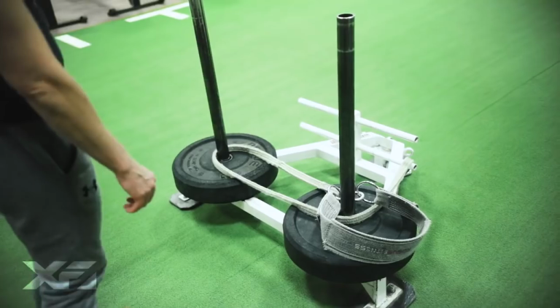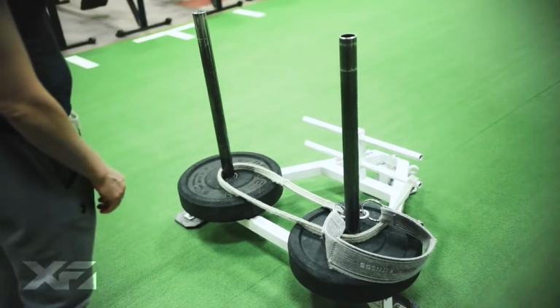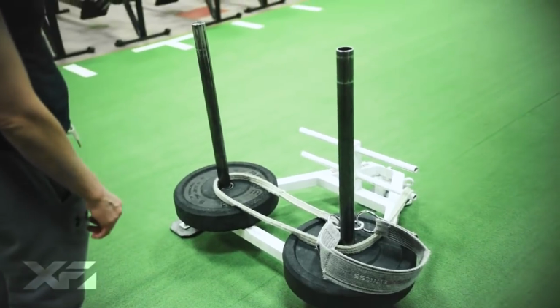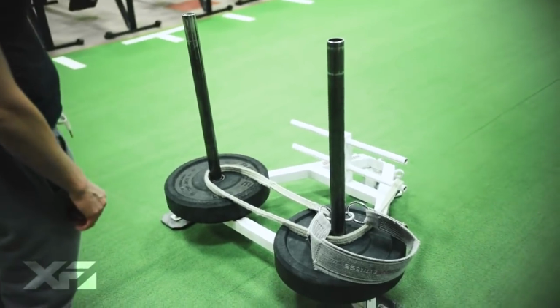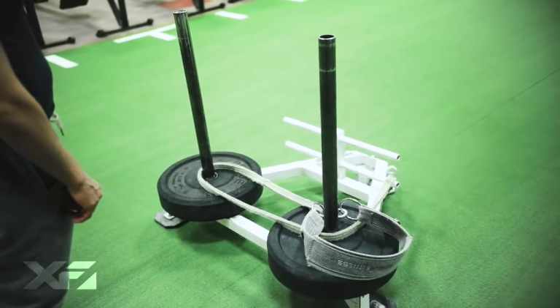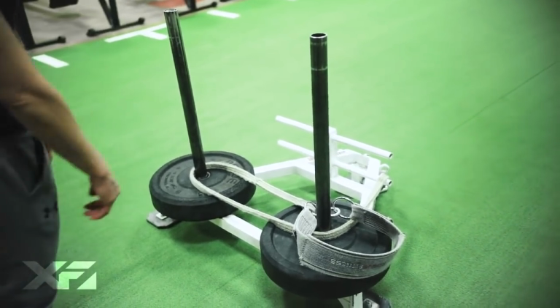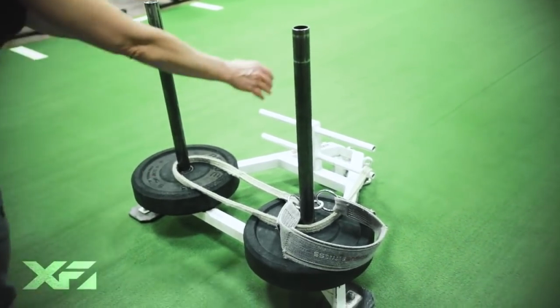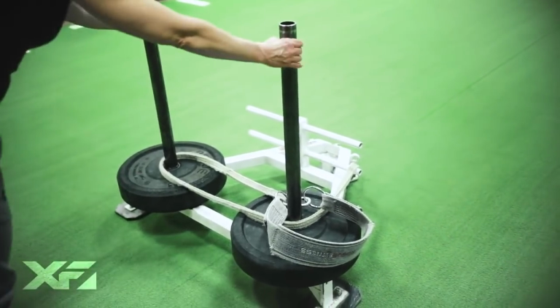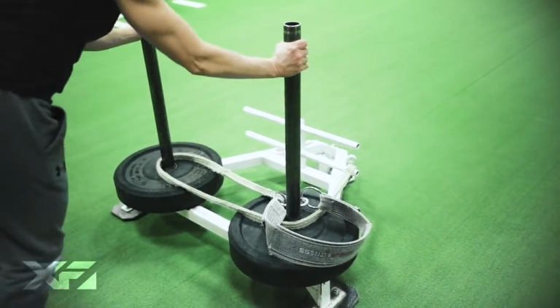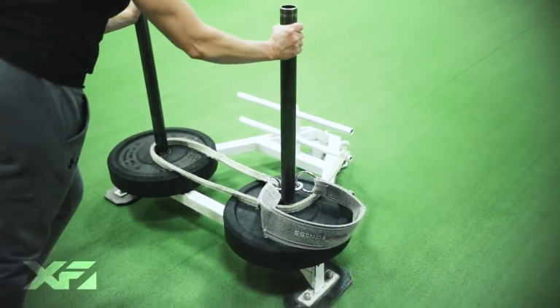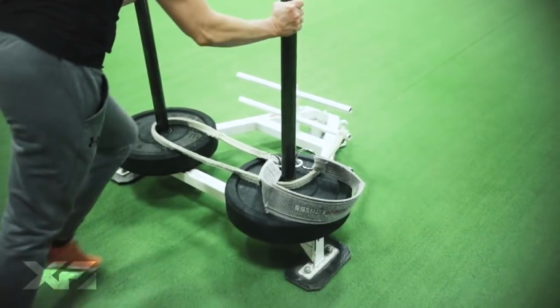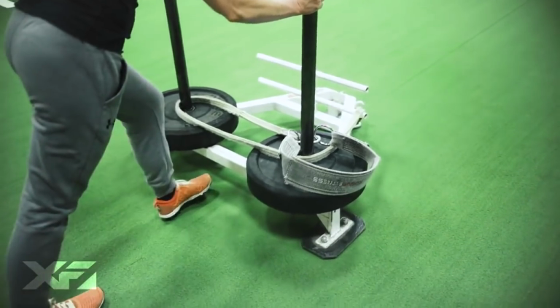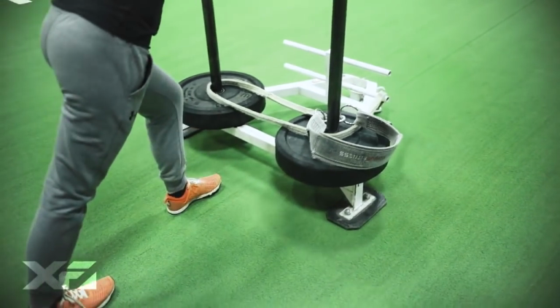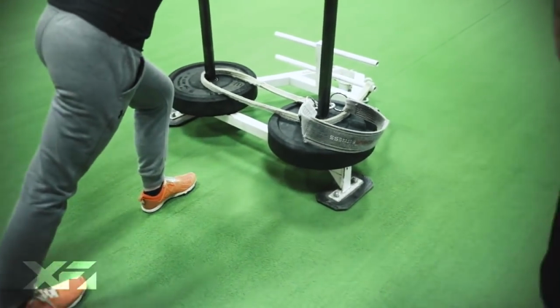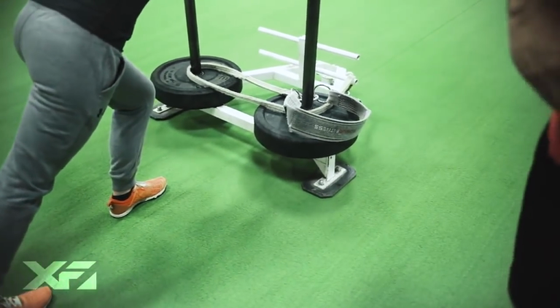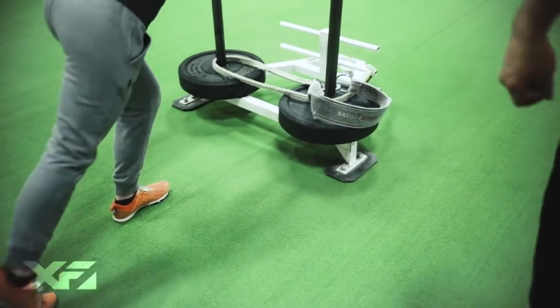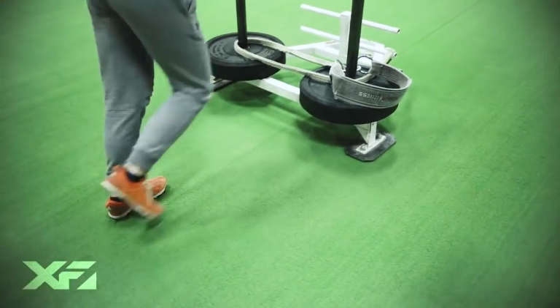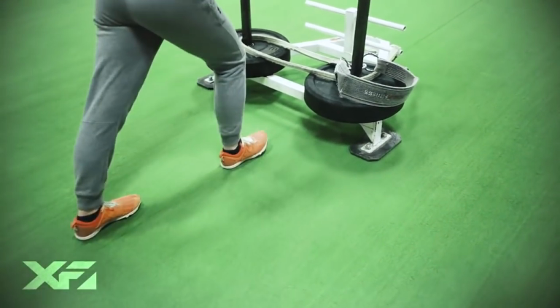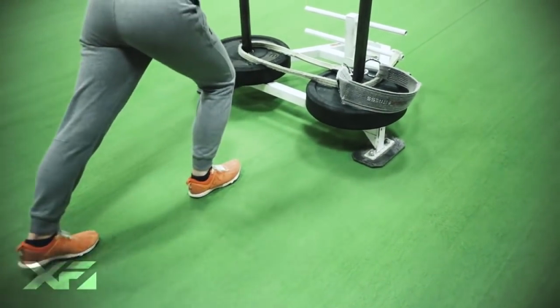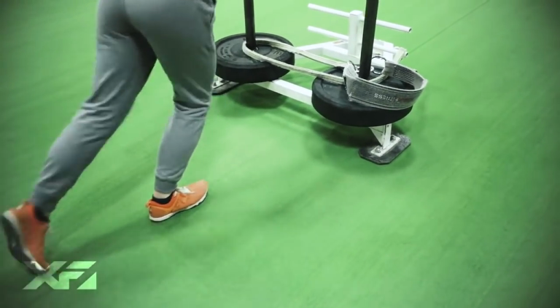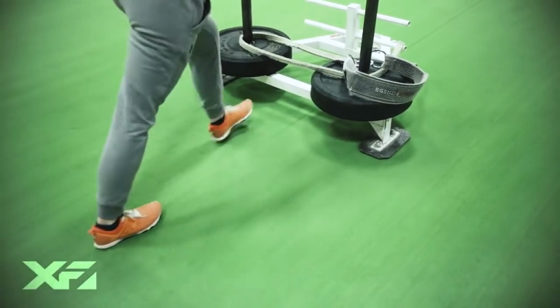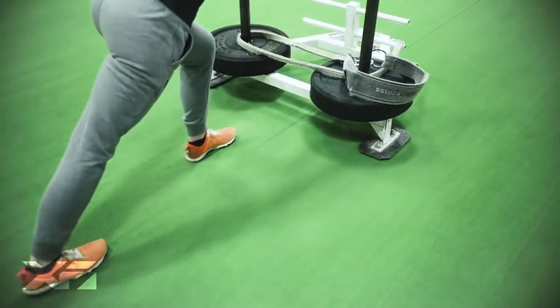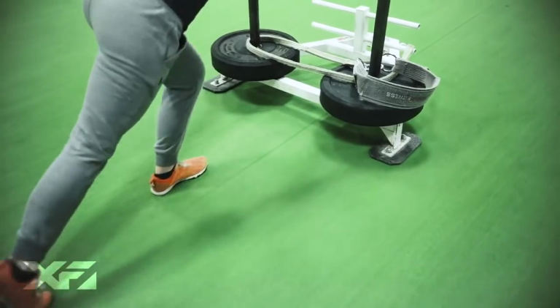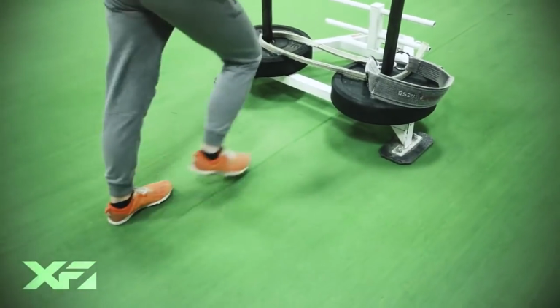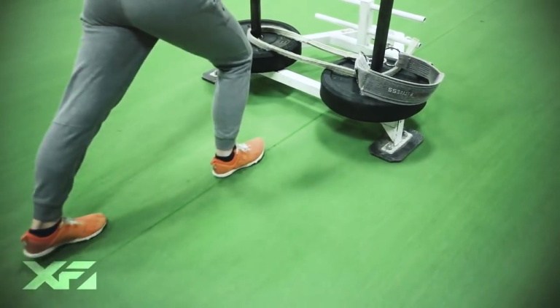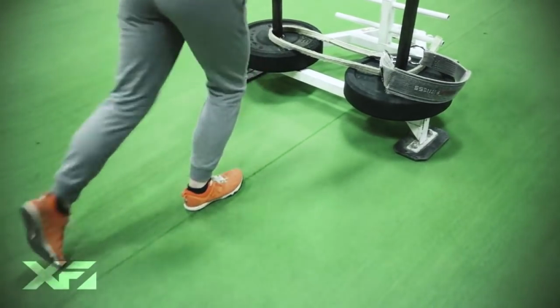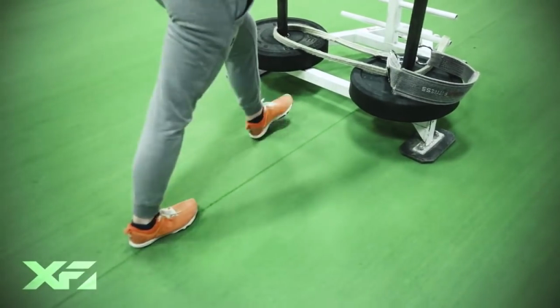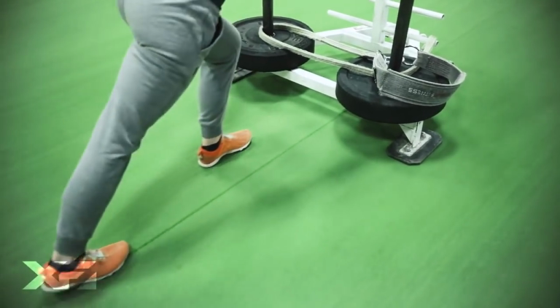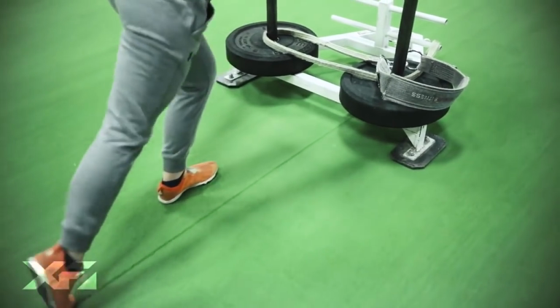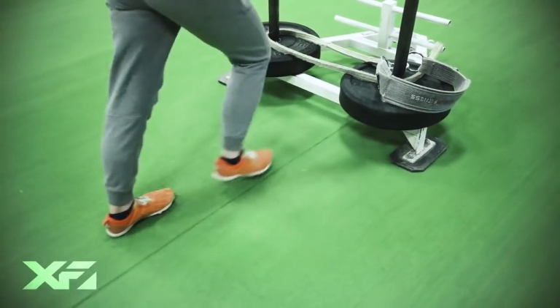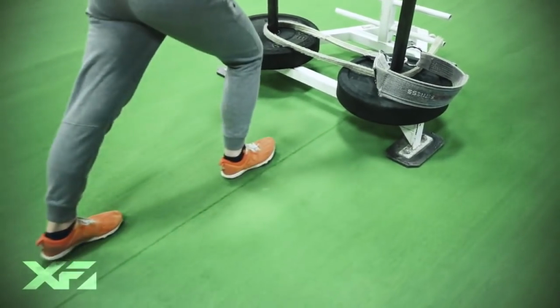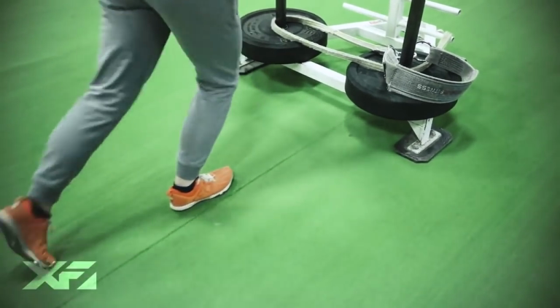One of the first variations I like to use with the sled is a flat-footed press. You keep your heels flat on the ground, you extend with the back leg, pulling with your heels. This is great for the calves, the hamstrings, and the glutes.